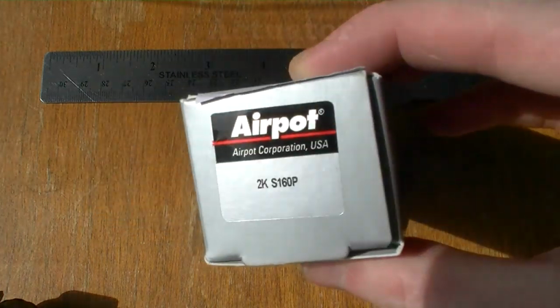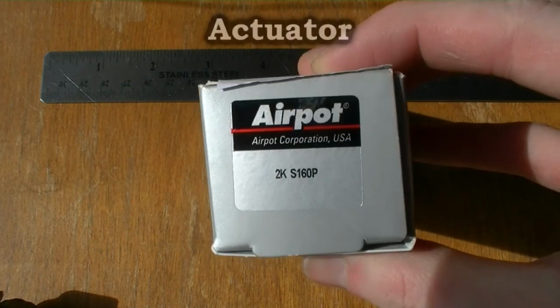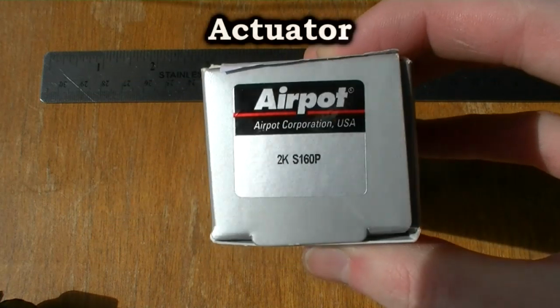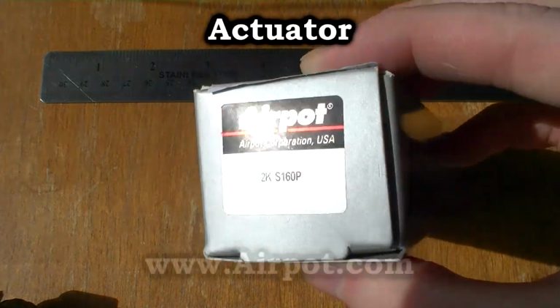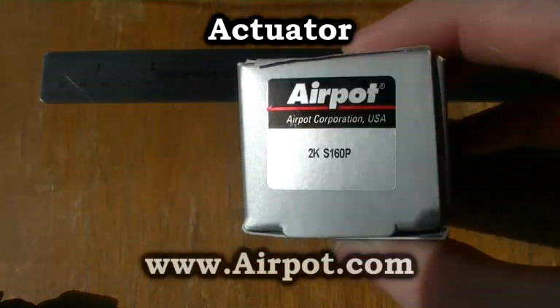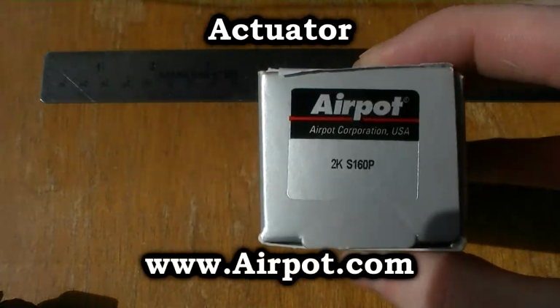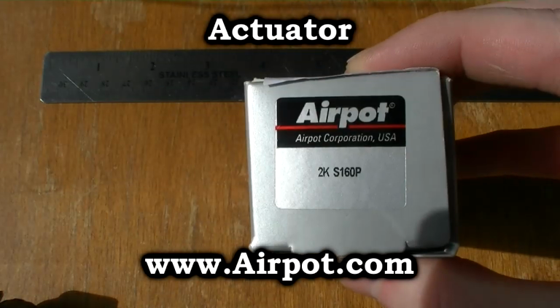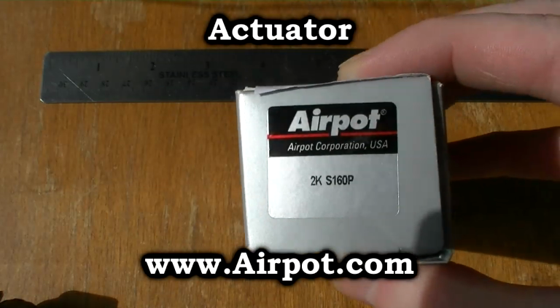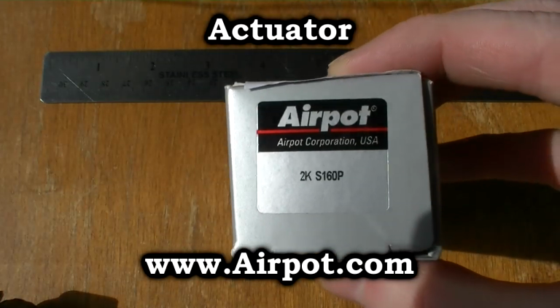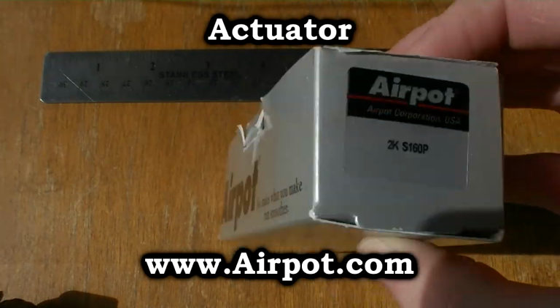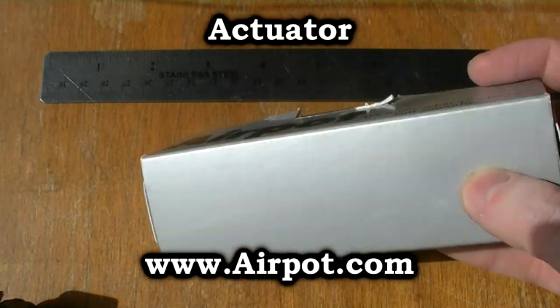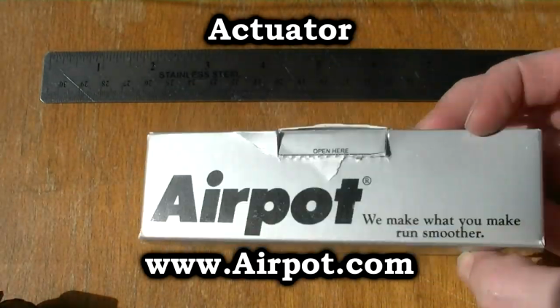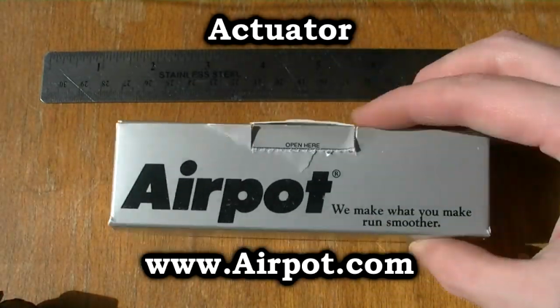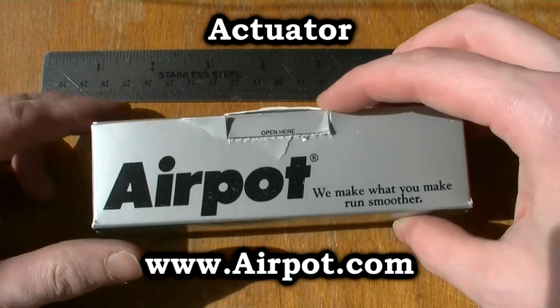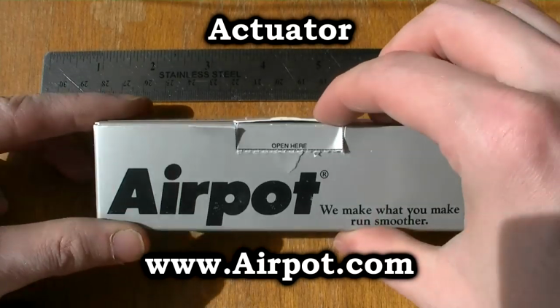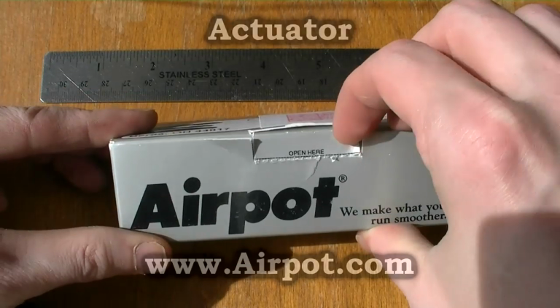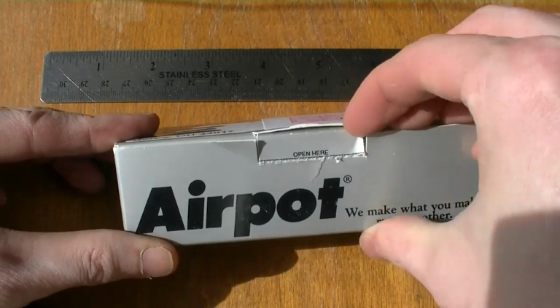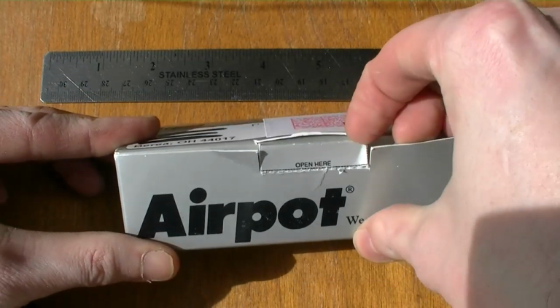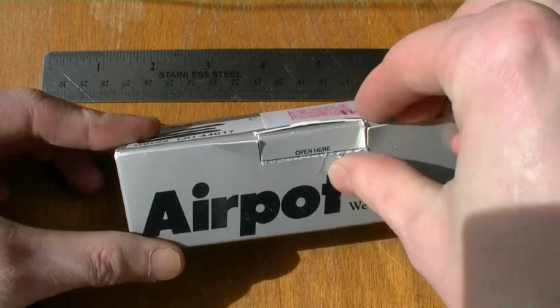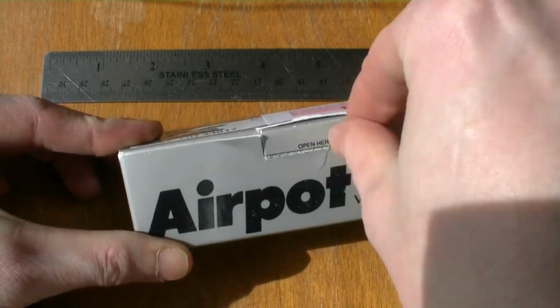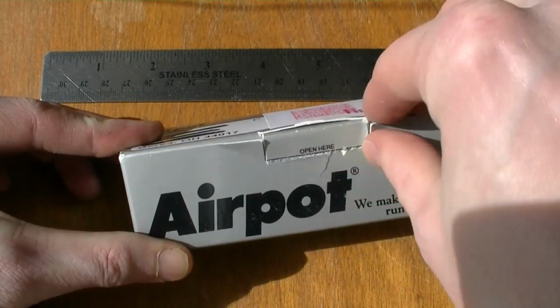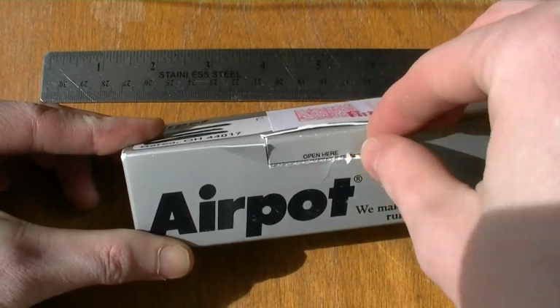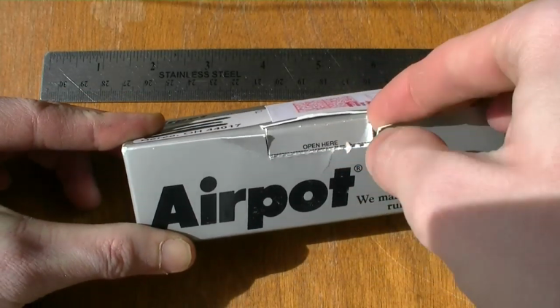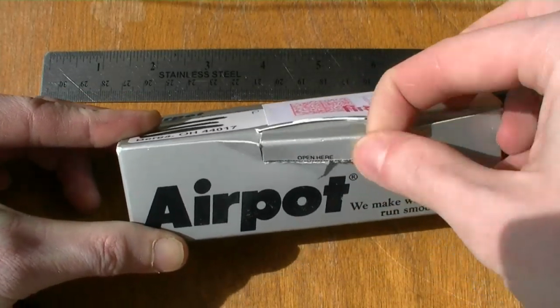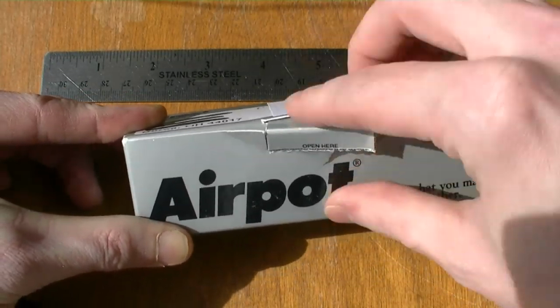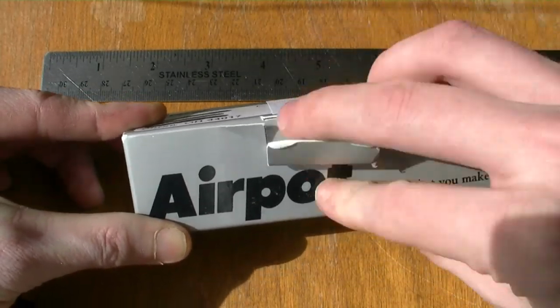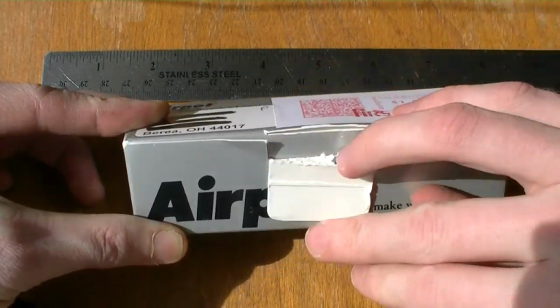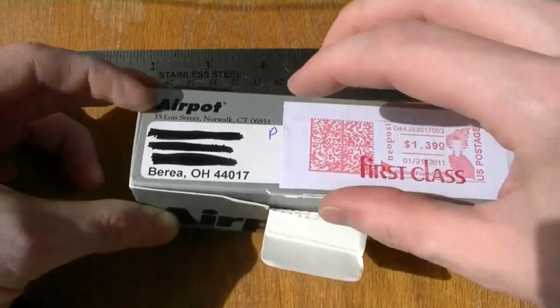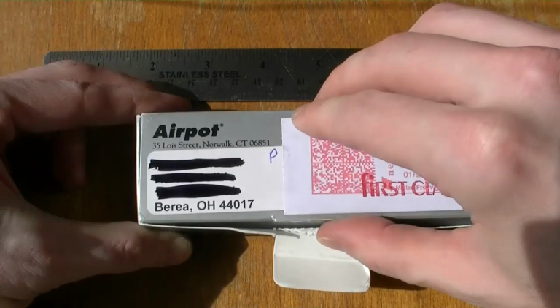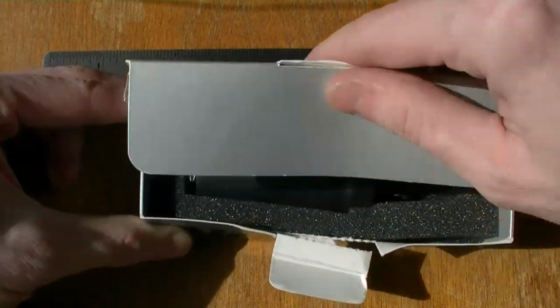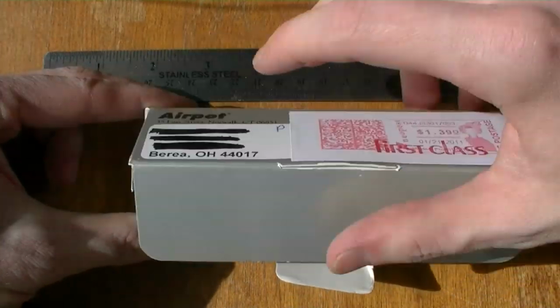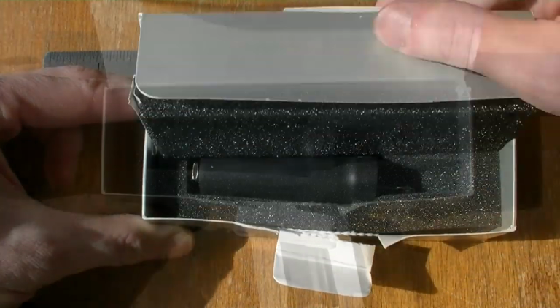This is an actuator I got from airpod.com. It's a free sample I got from their website. Actuators are used for different industrial processes, but they are perfect for making sterling engines as well.